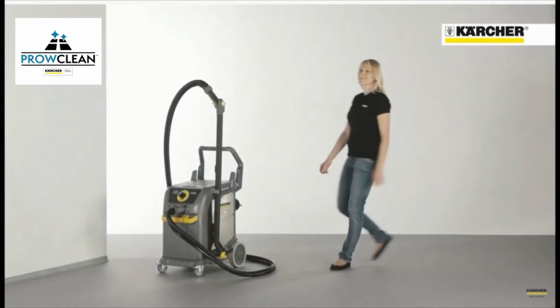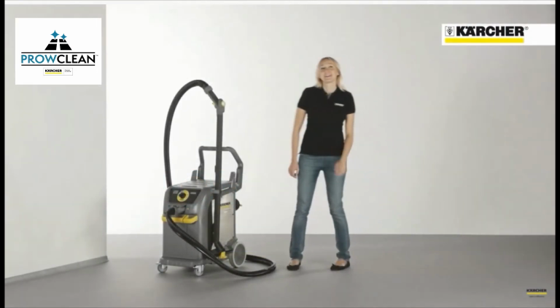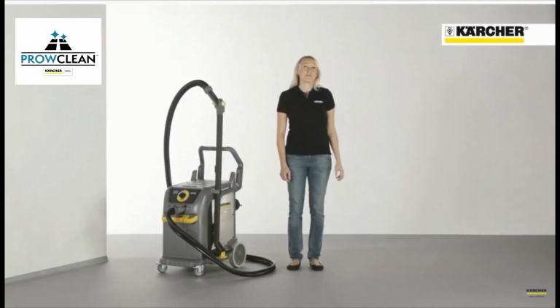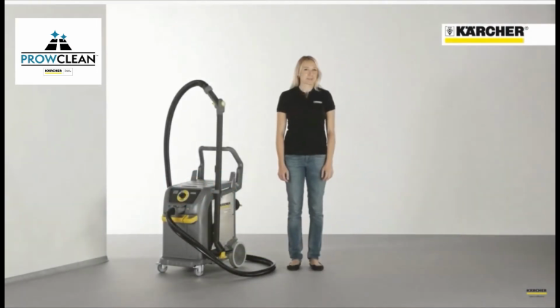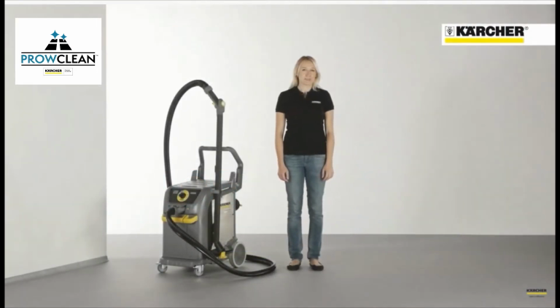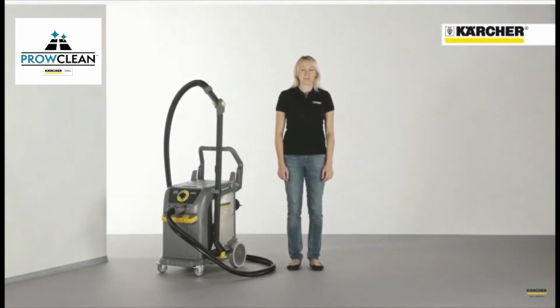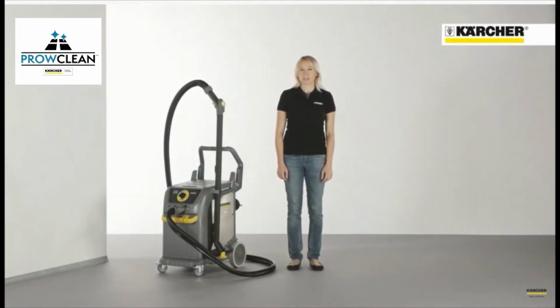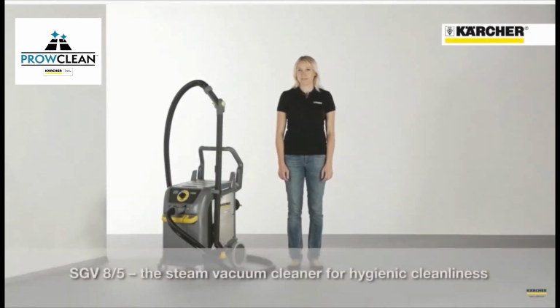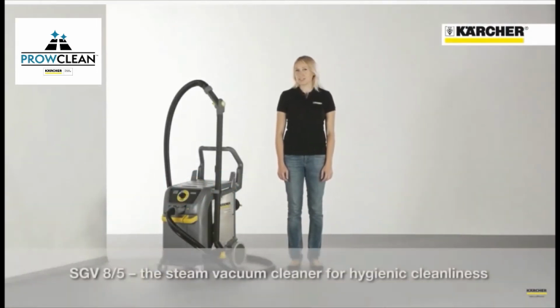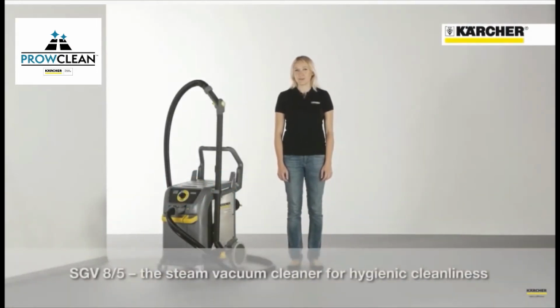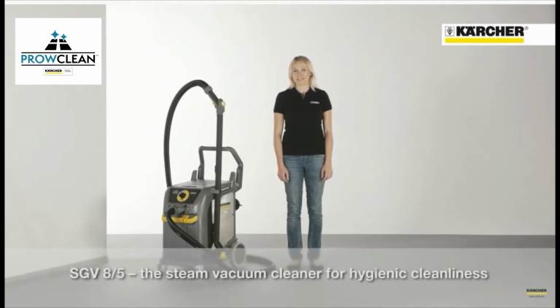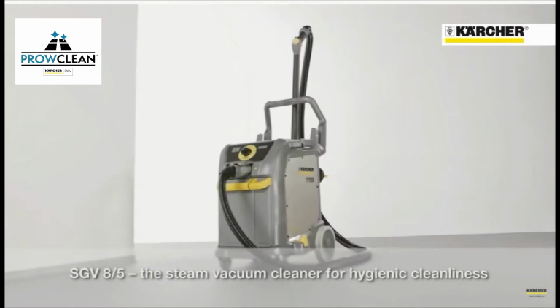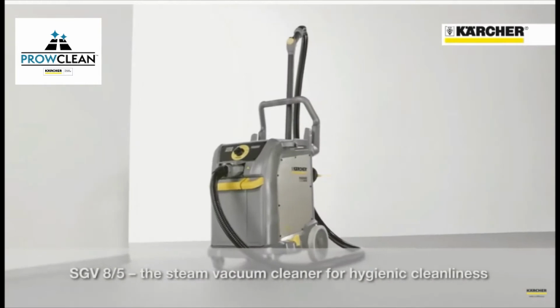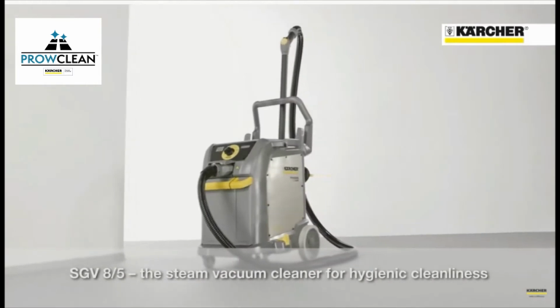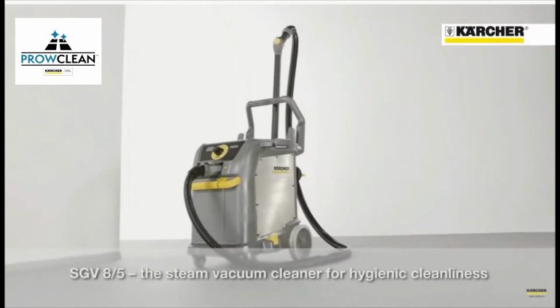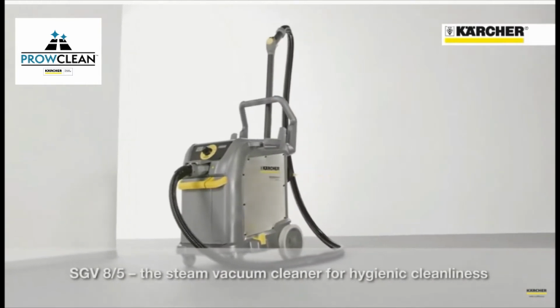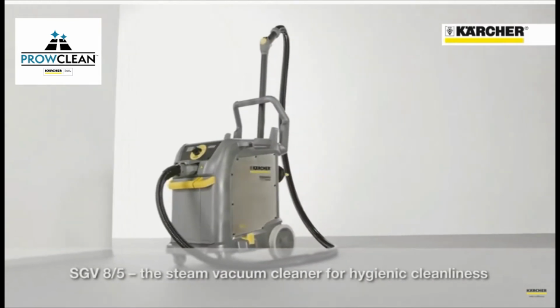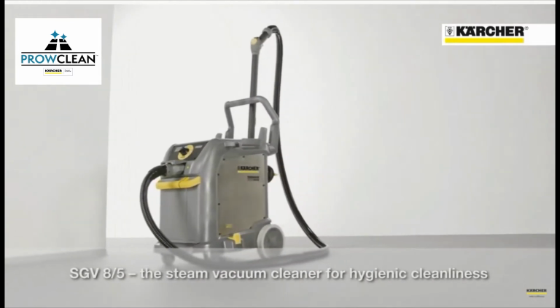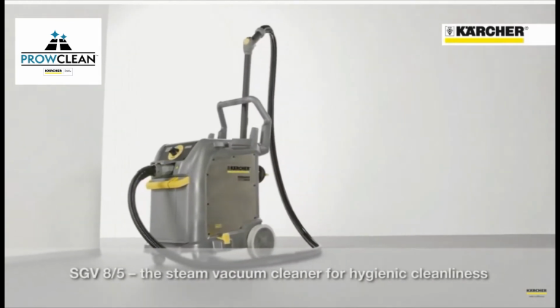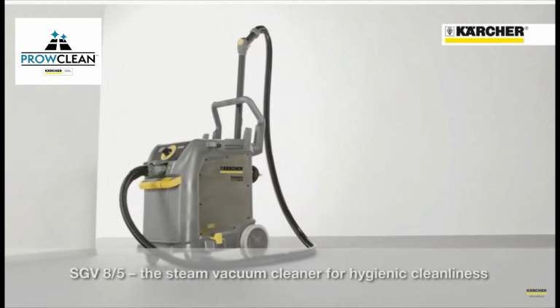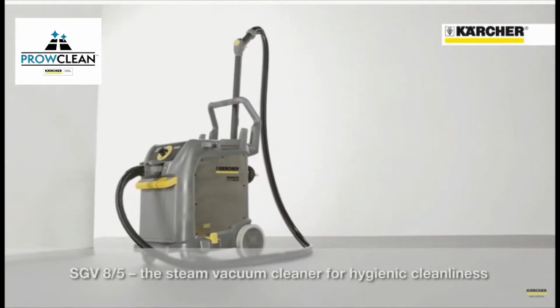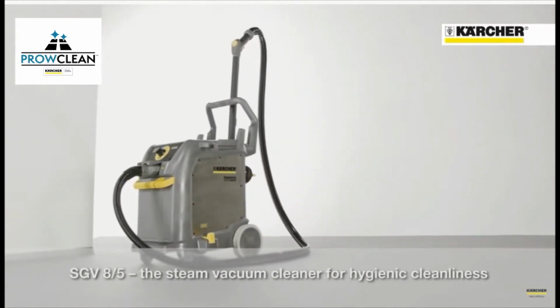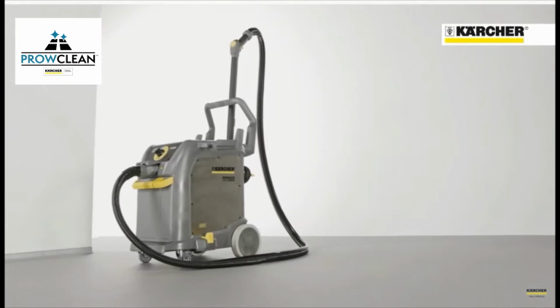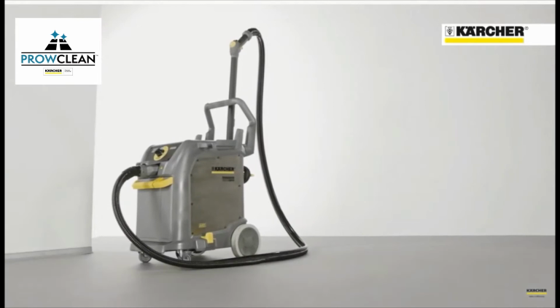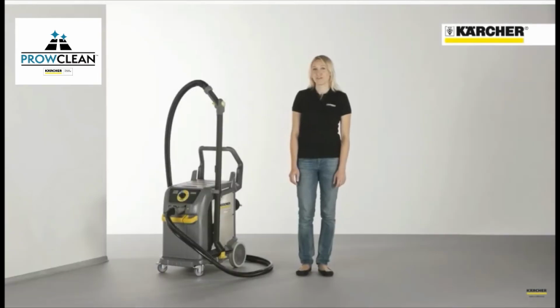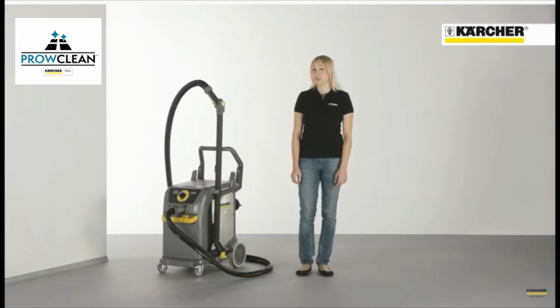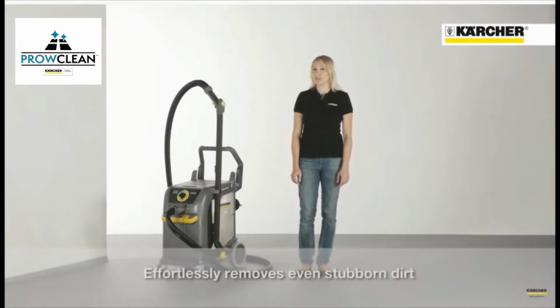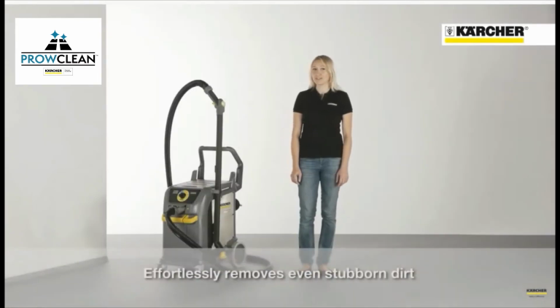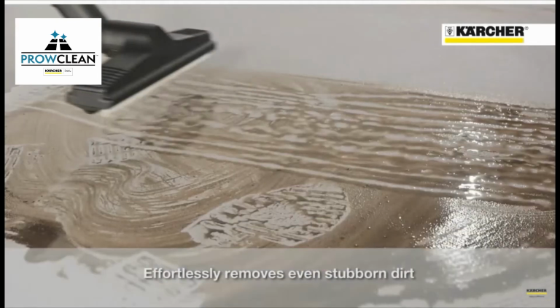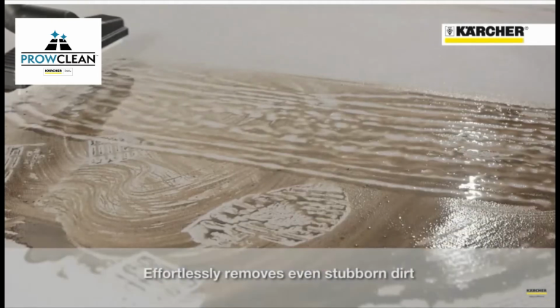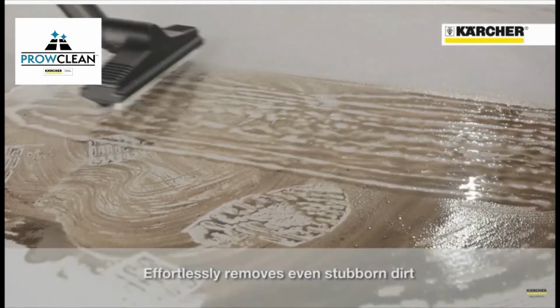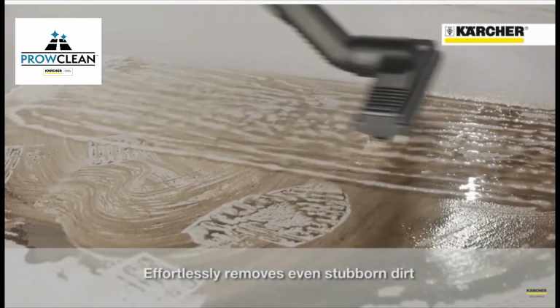Hello, my name is Britt Böbel. I'm the Product Manager for Steam Generating Vacuum, the SGV 8/5, for healthcare, food industry and many other environments. It is perfect for removing oil, lime scale, grease and other deposits.